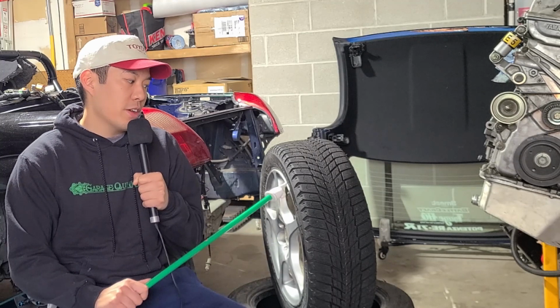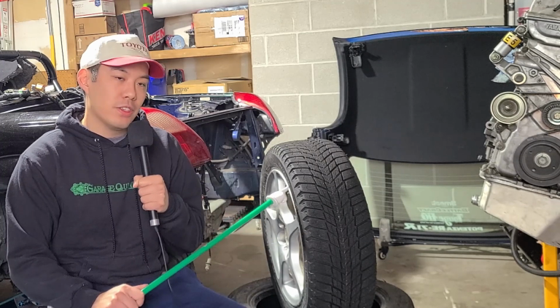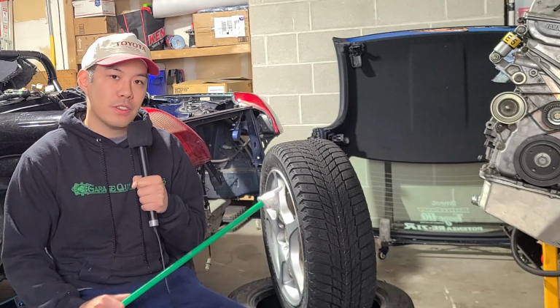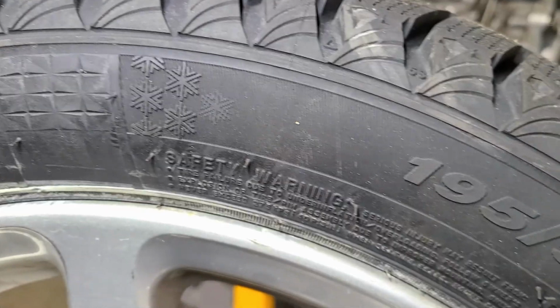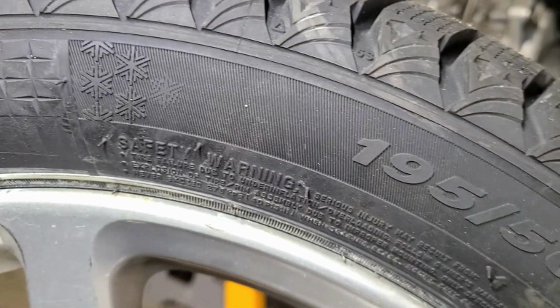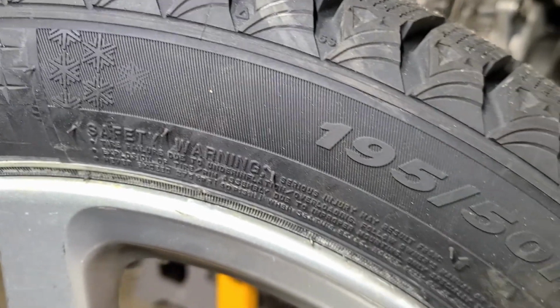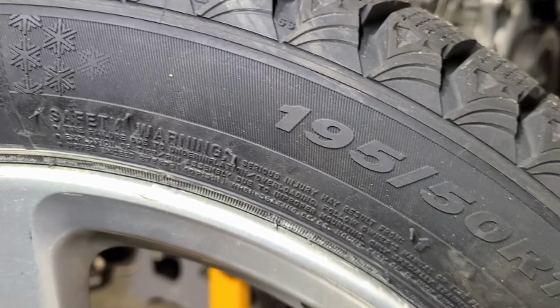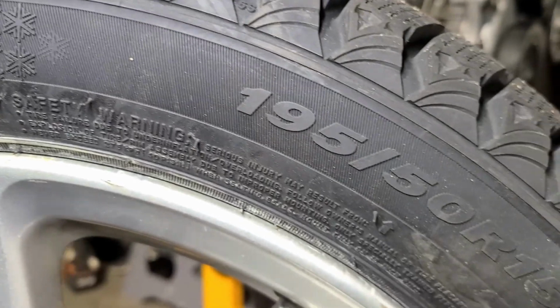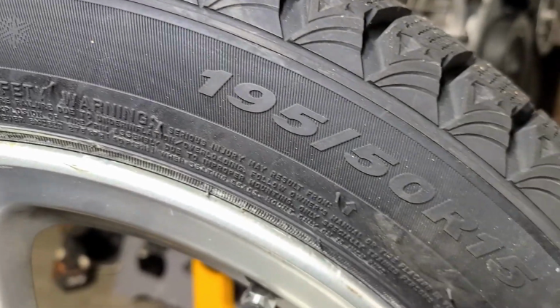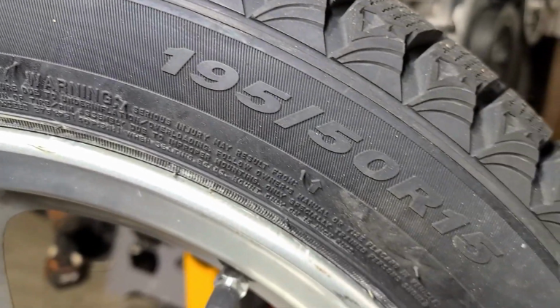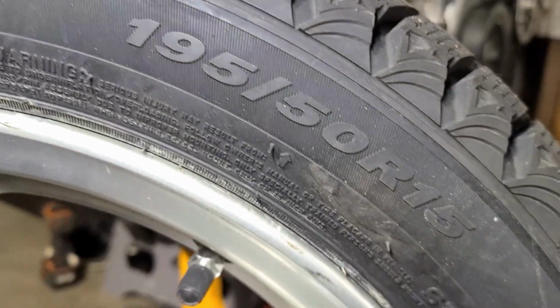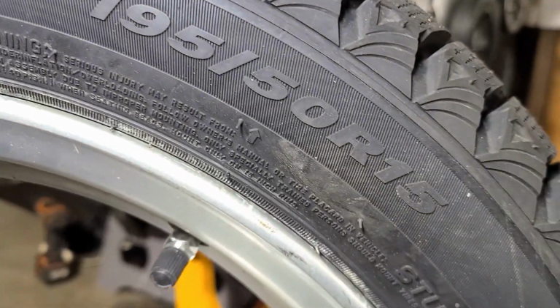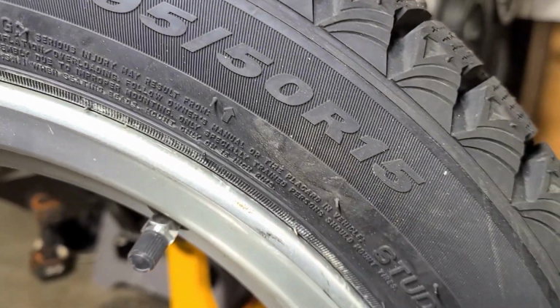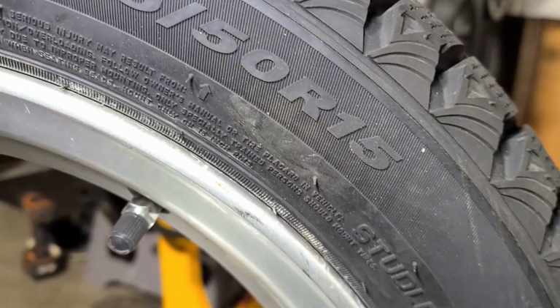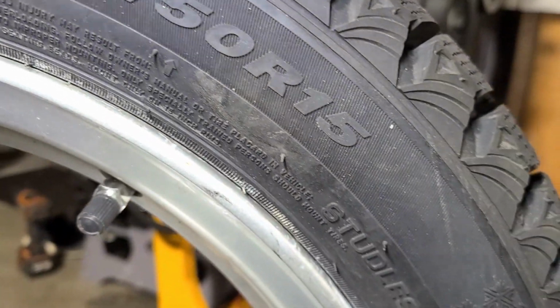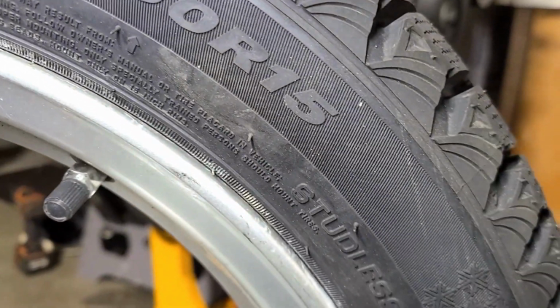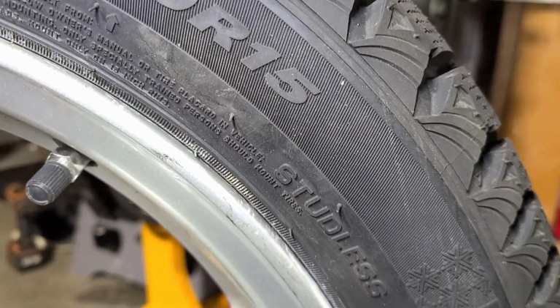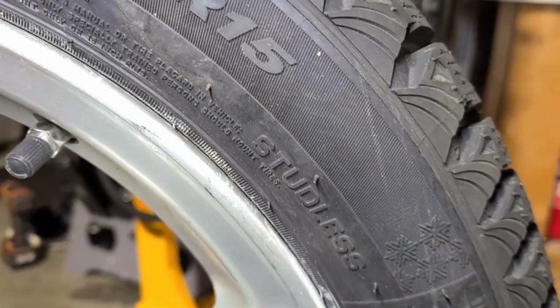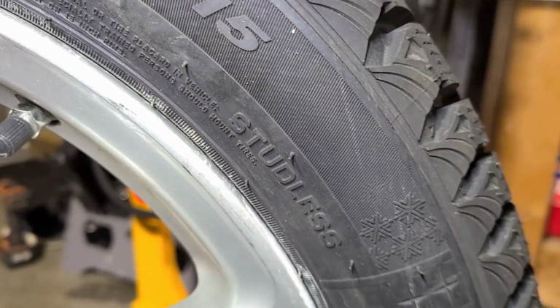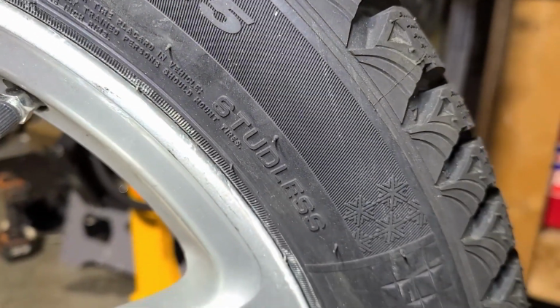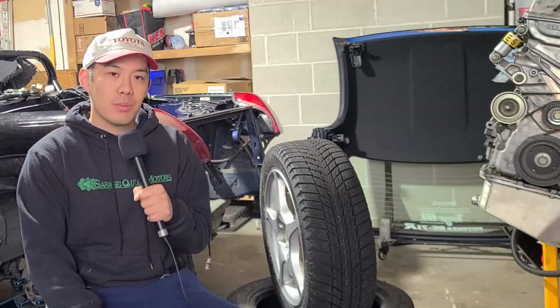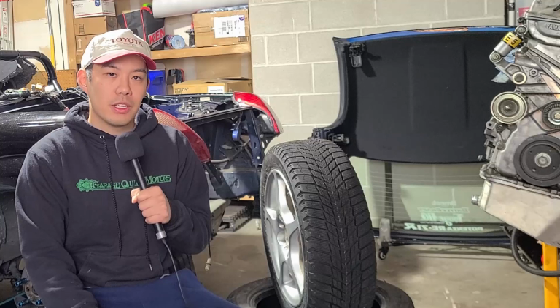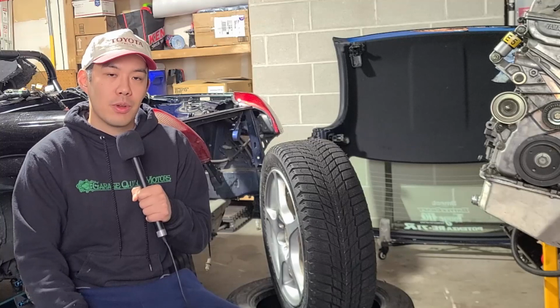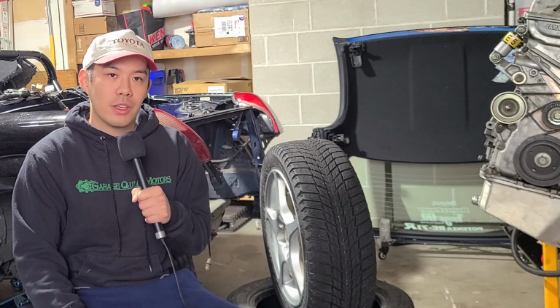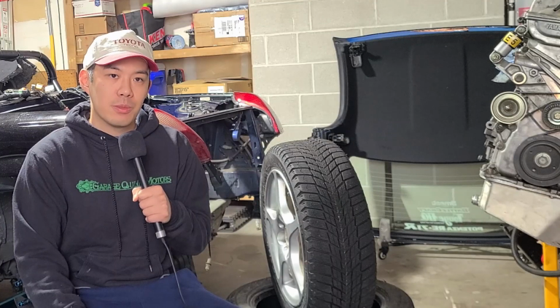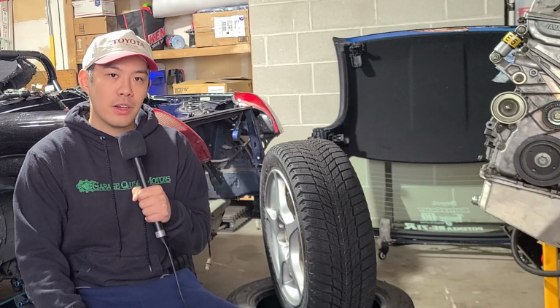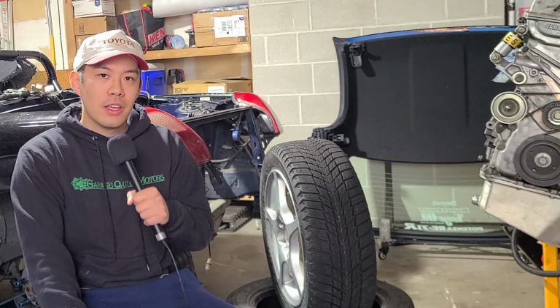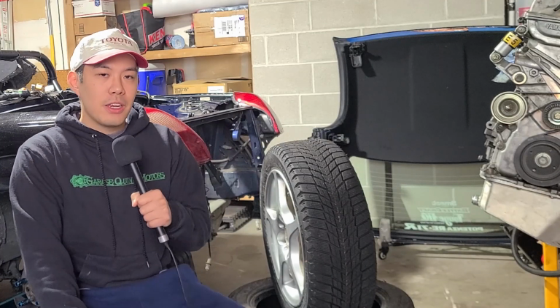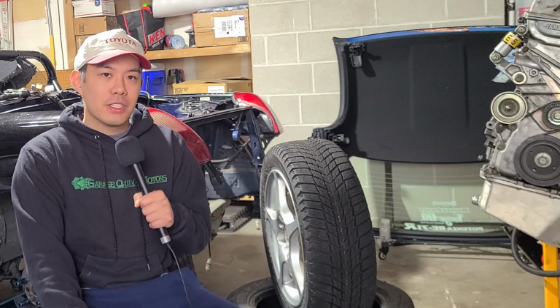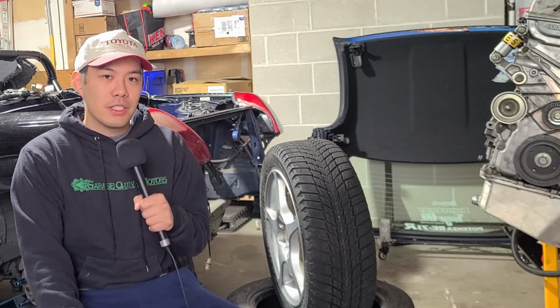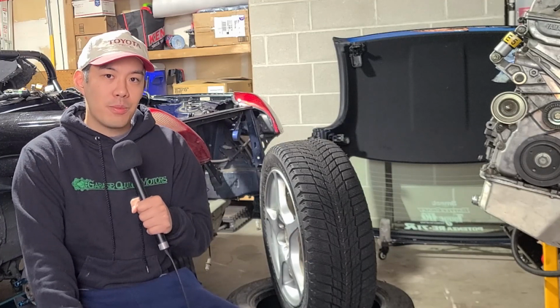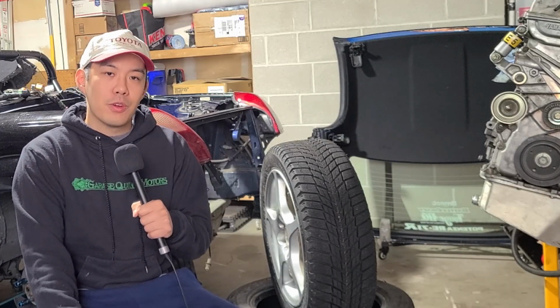The size is 195/50/15. I was actually looking to get 185s because I wanted to go as narrow as possible, but I ended up just finding these and putting them square on the MR2 Spider.